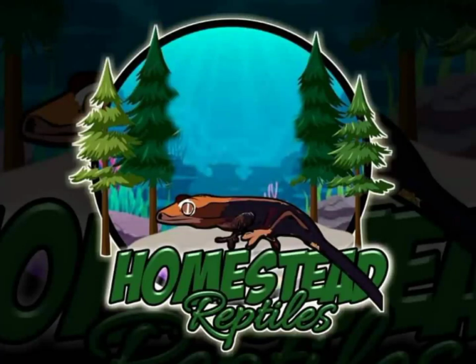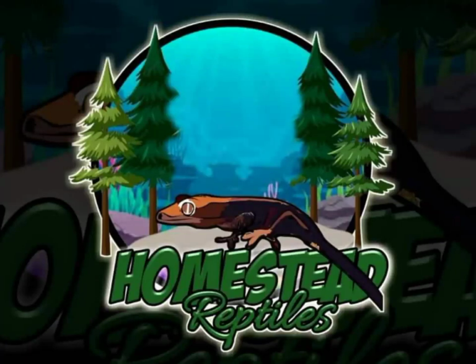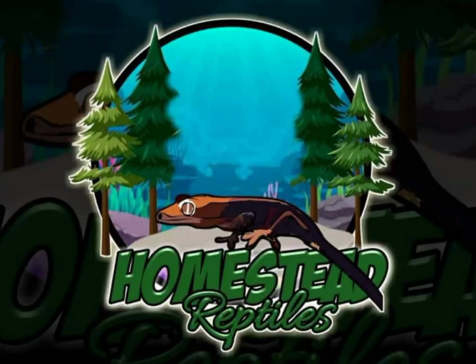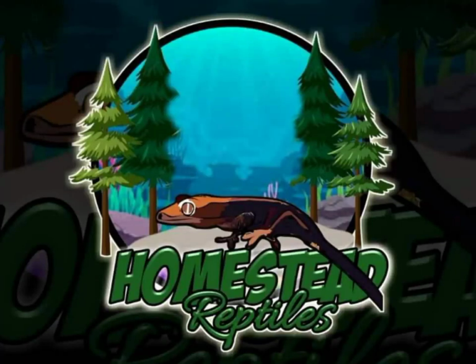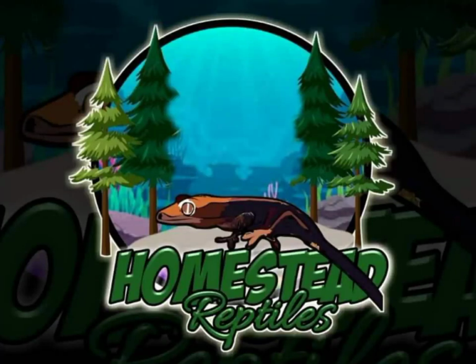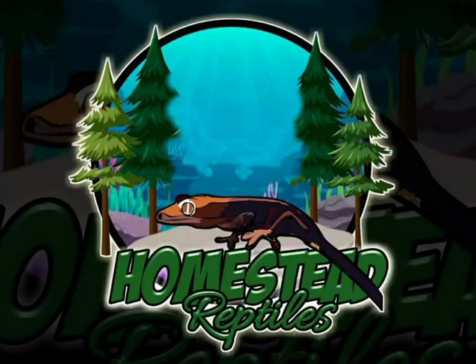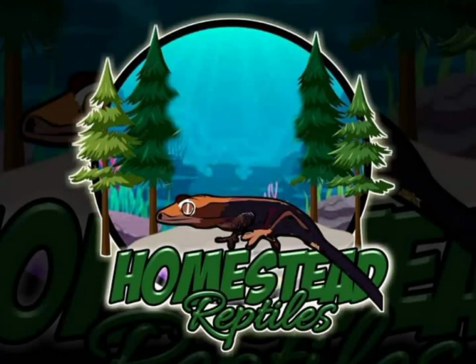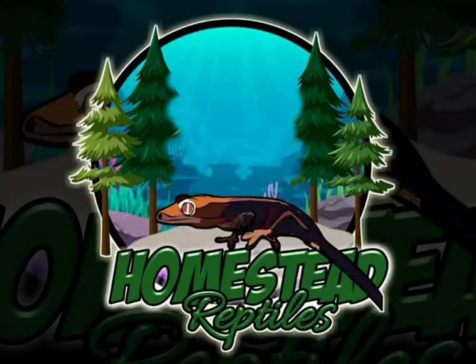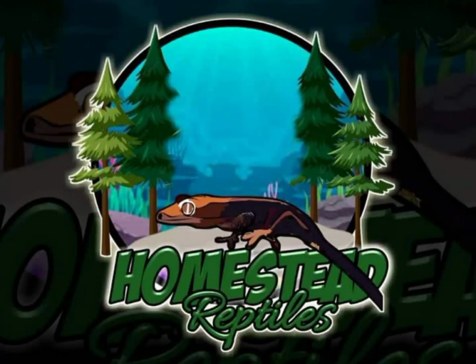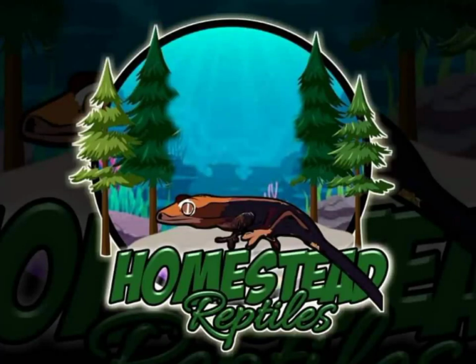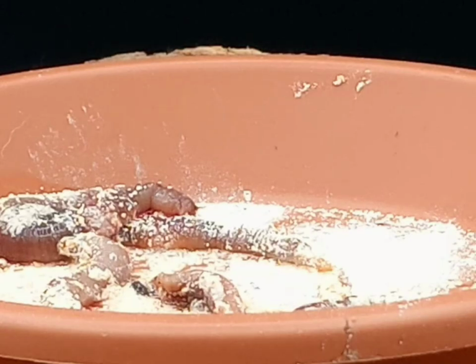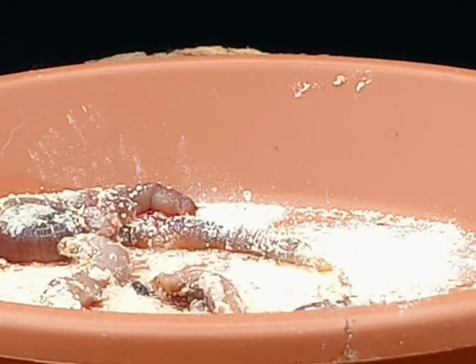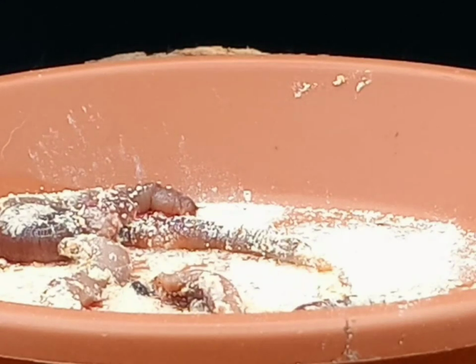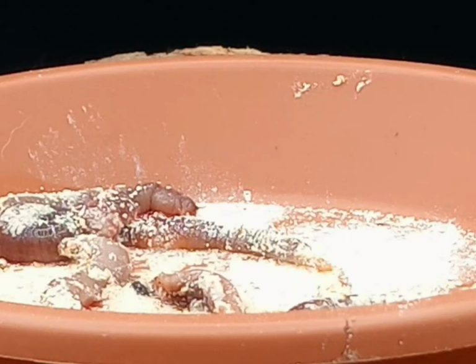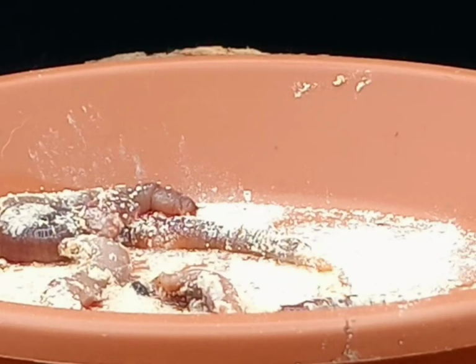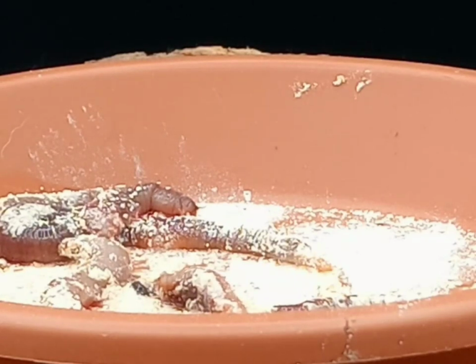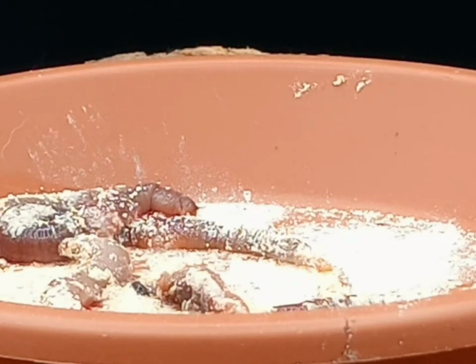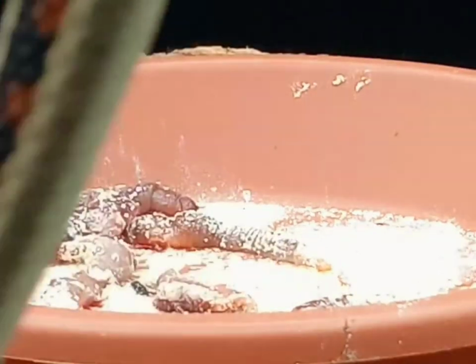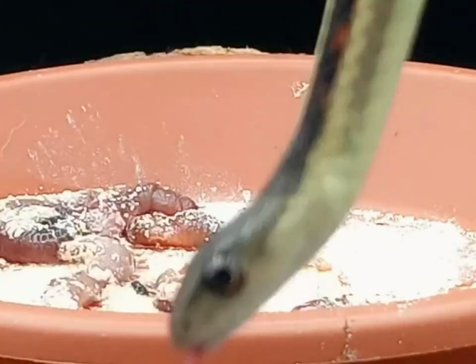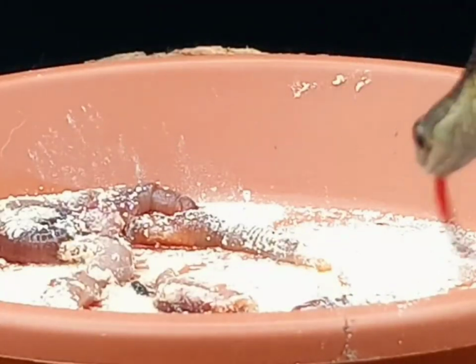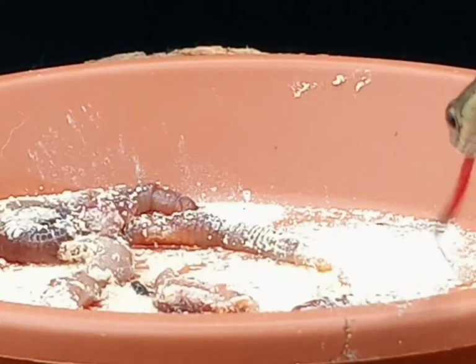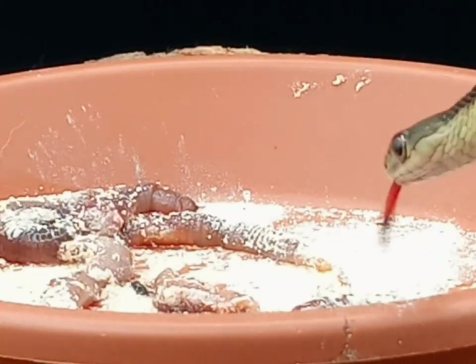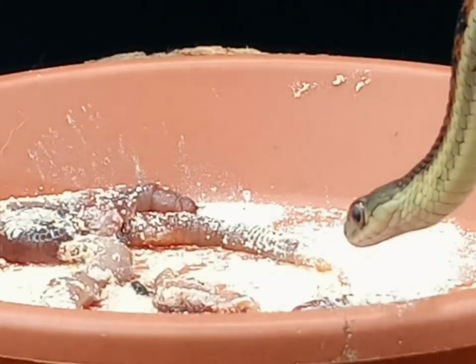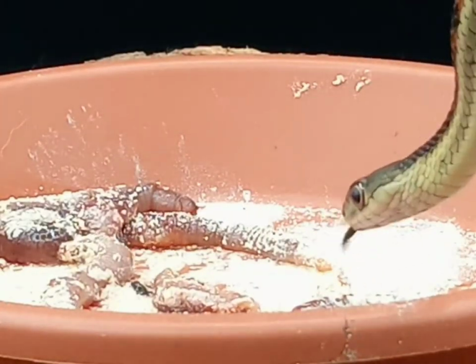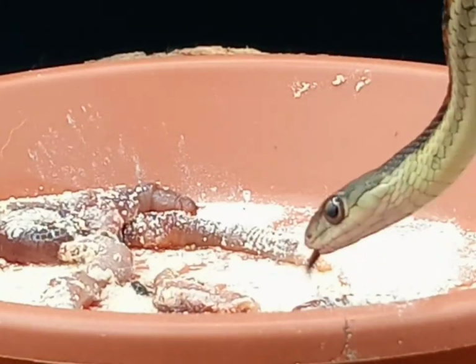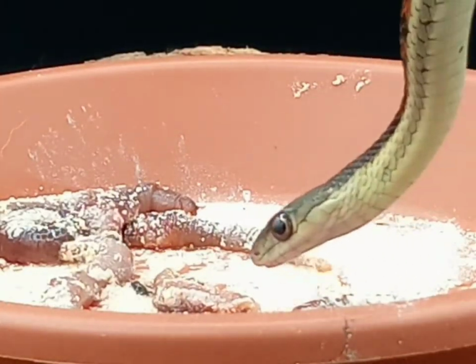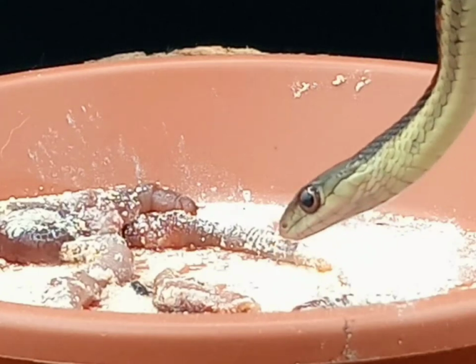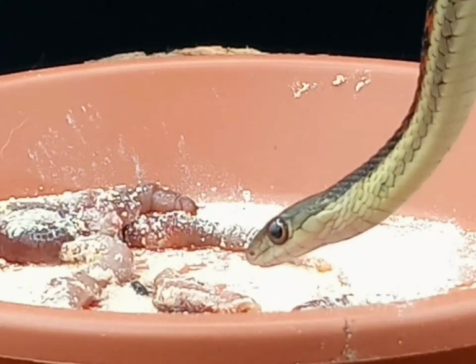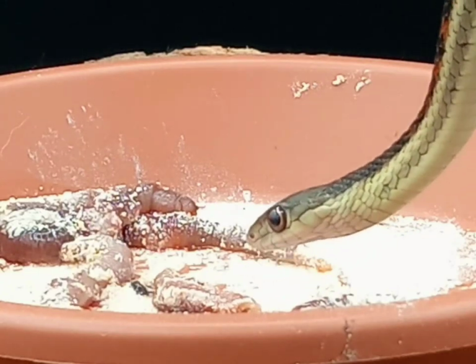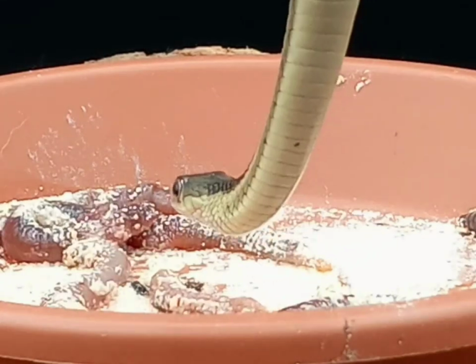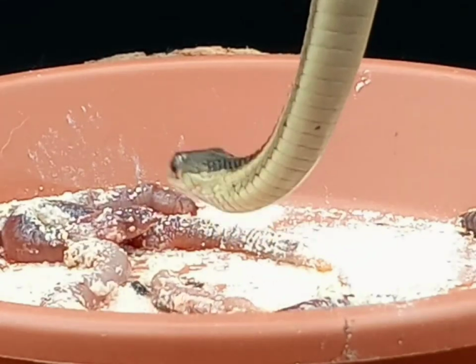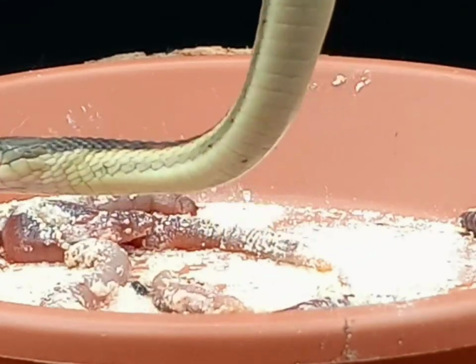Welcome to Homestead Reptile. Today I want to talk to you guys about the Valley Garter Snake. This is a truly amazing species — they're a lot of fun to keep. The Valley Garter Snake is in the family of colubrids, as all garter snakes are.